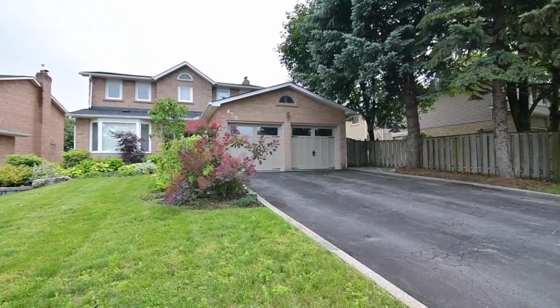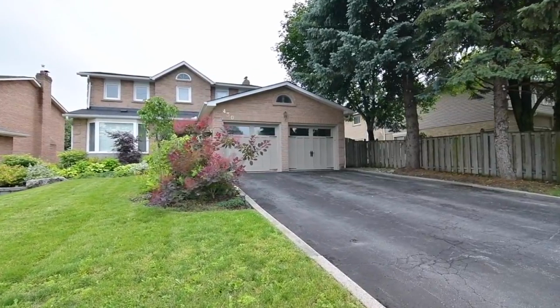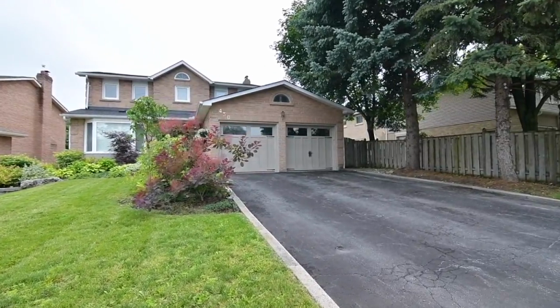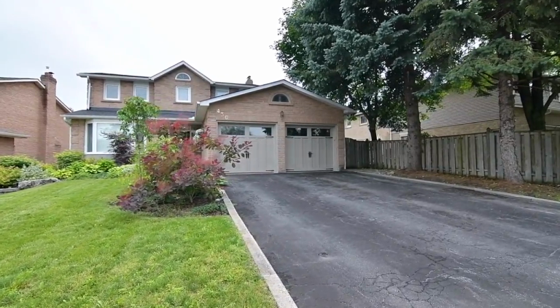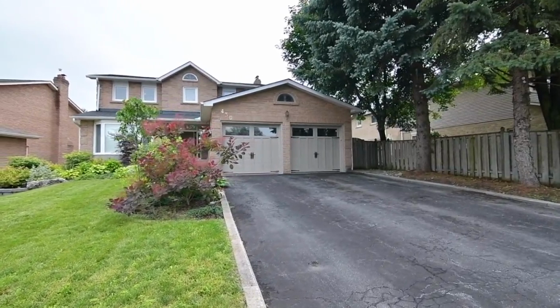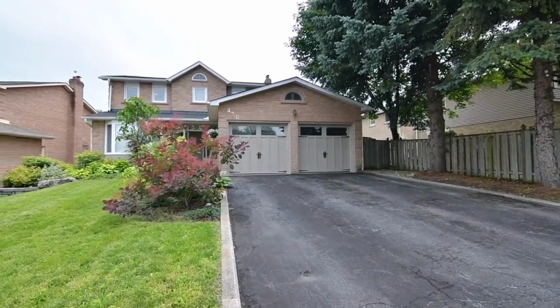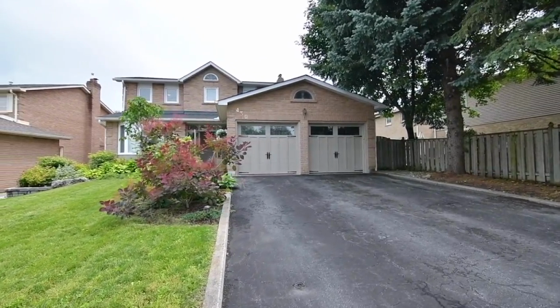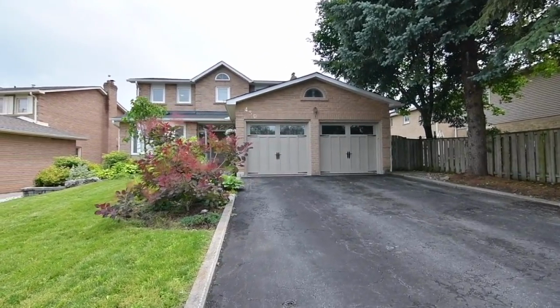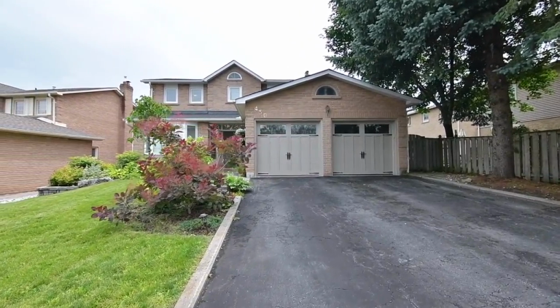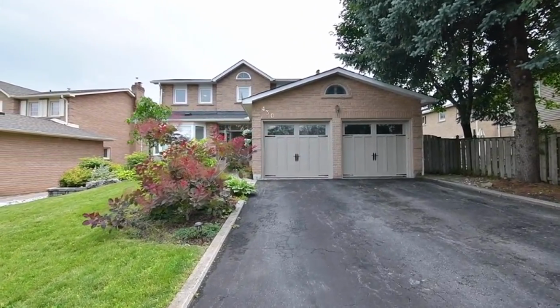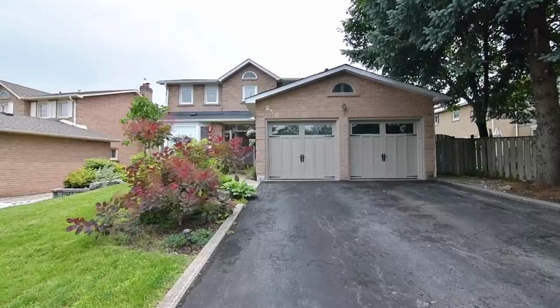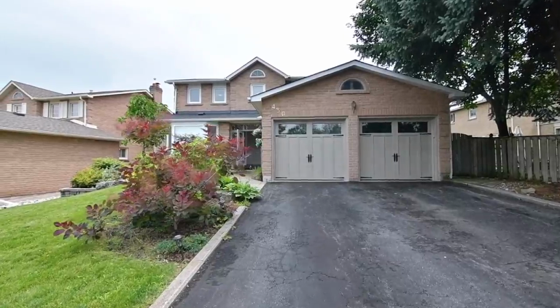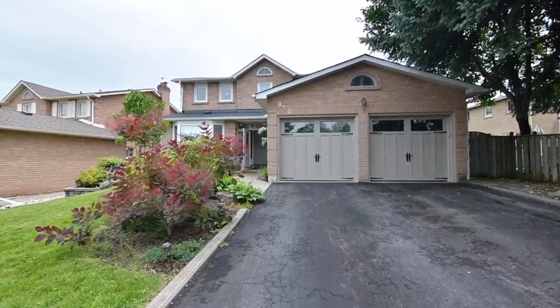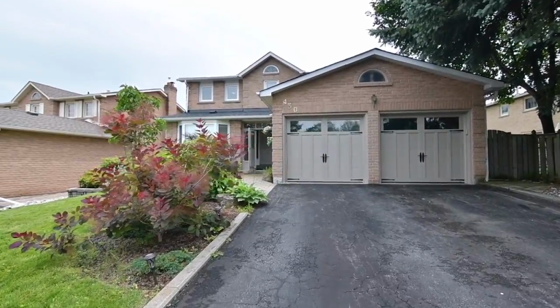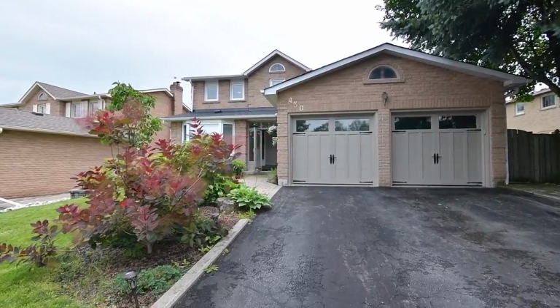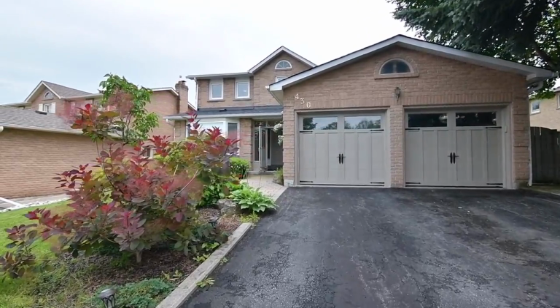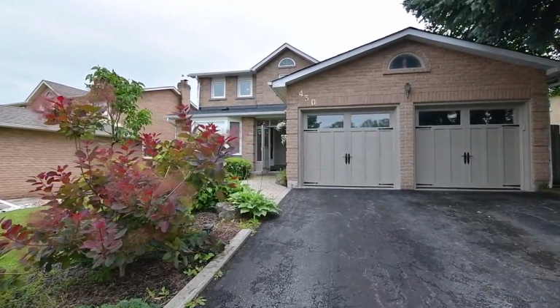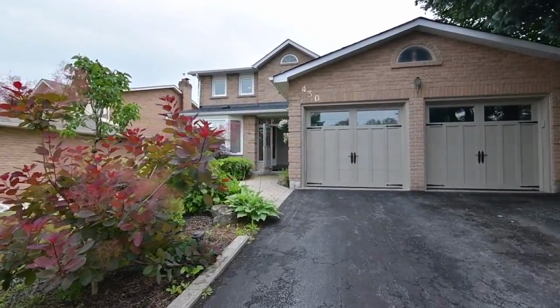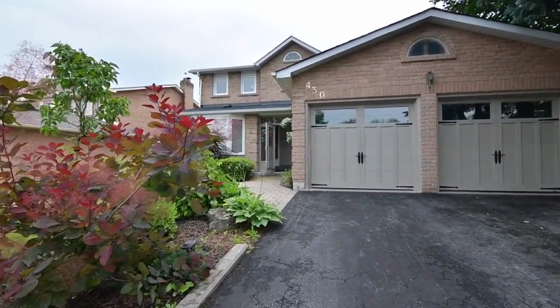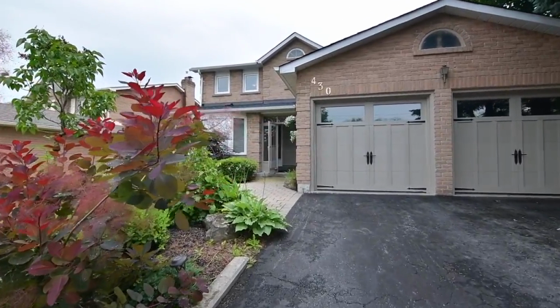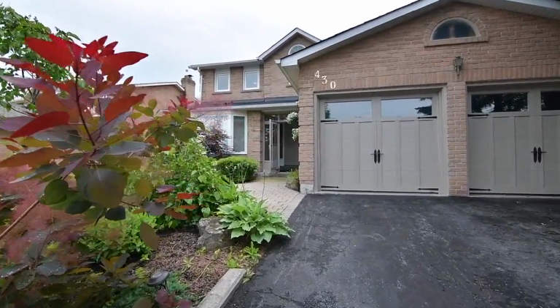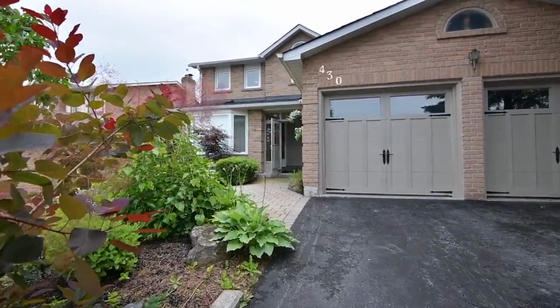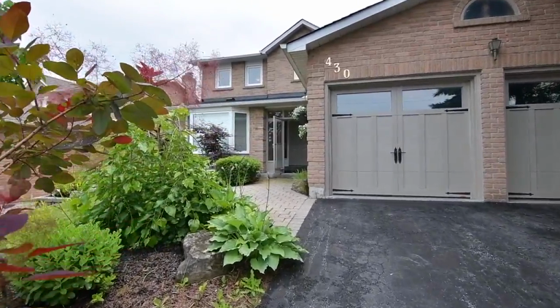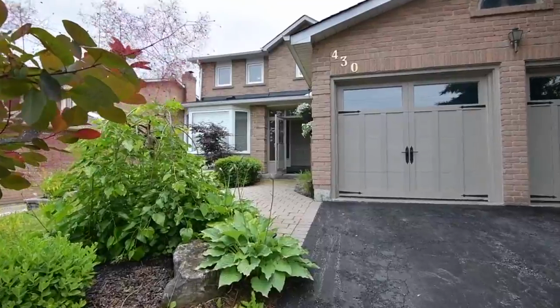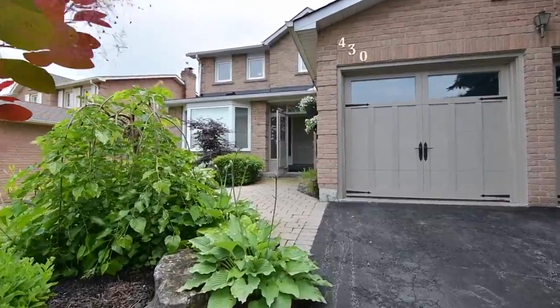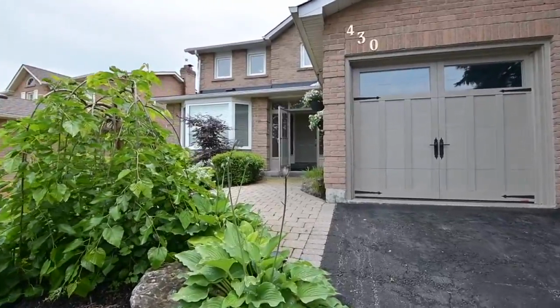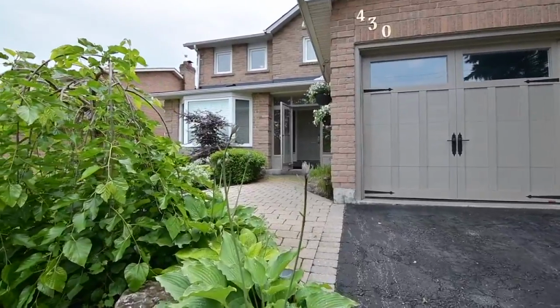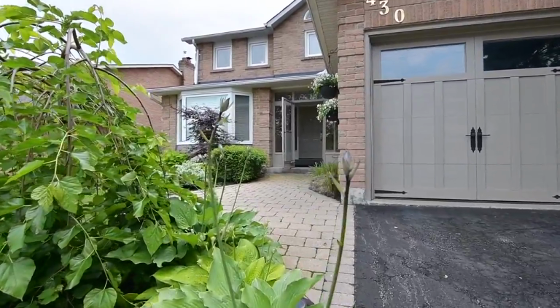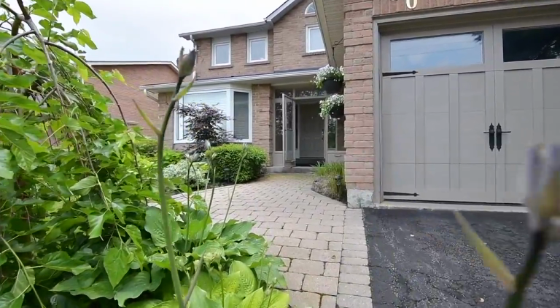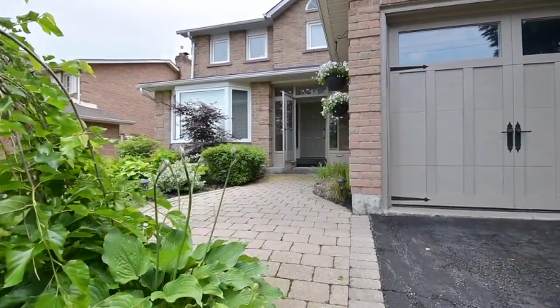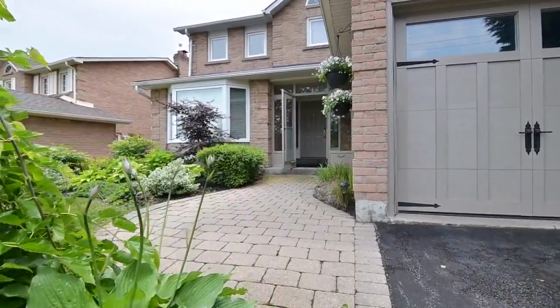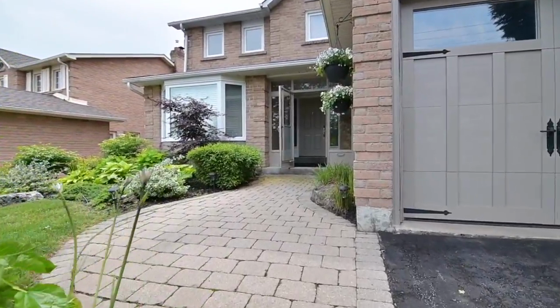Interlocking walkways lead to the front entry and to the backyard, while the natural tones of the brick exterior and carriage-style garage doors, as well as the lush greenery of majestic trees and granule gardens, add curb appeal.